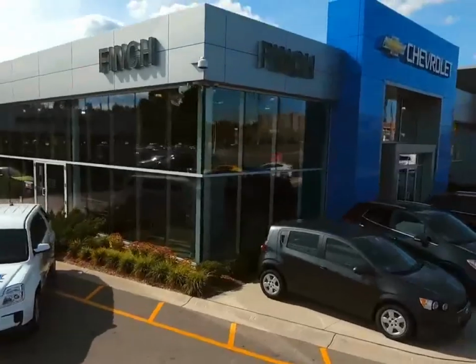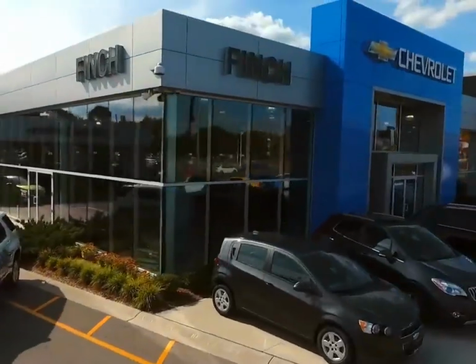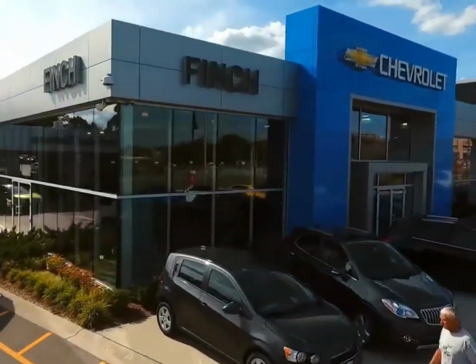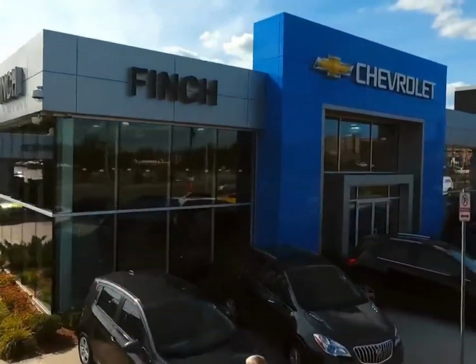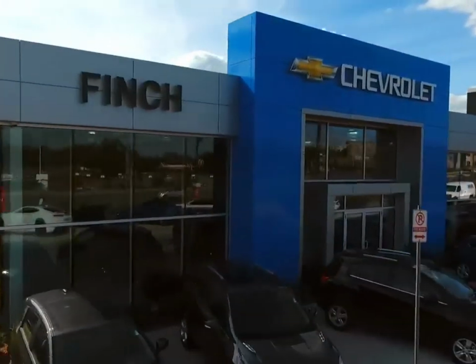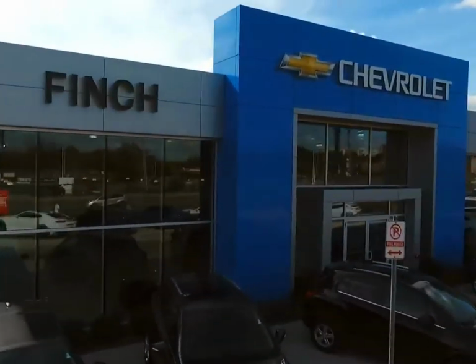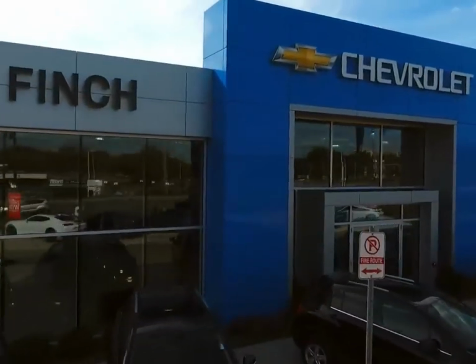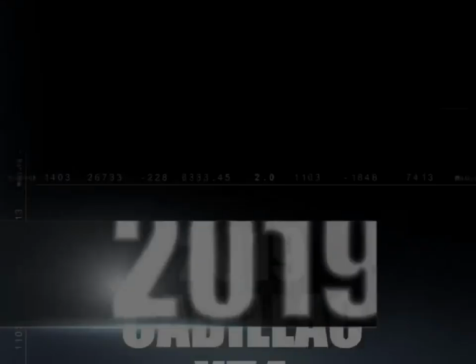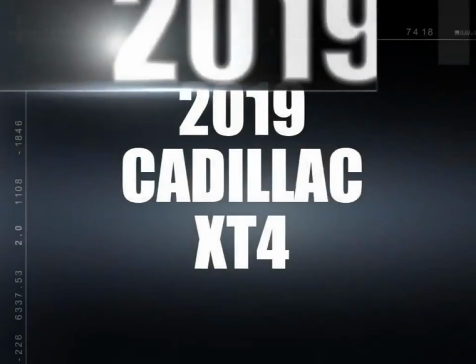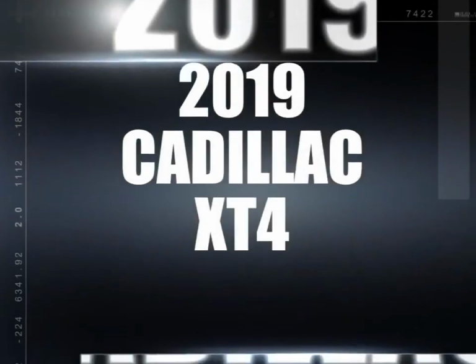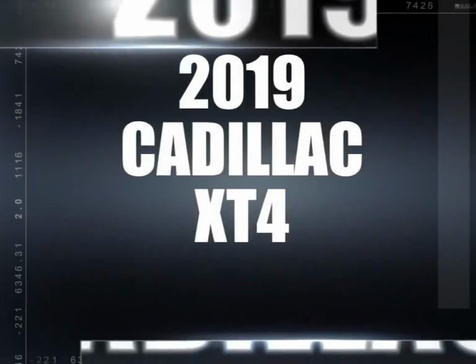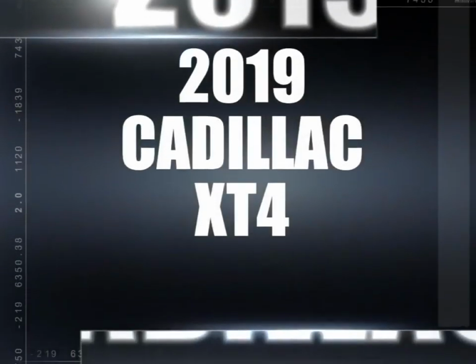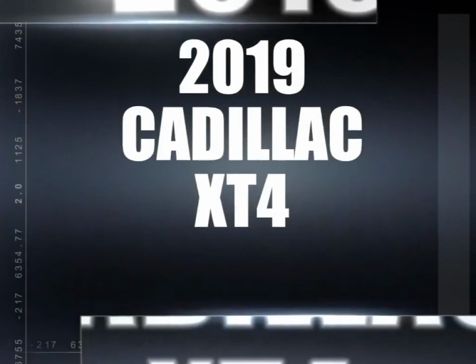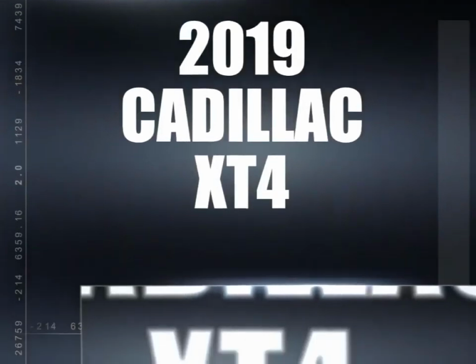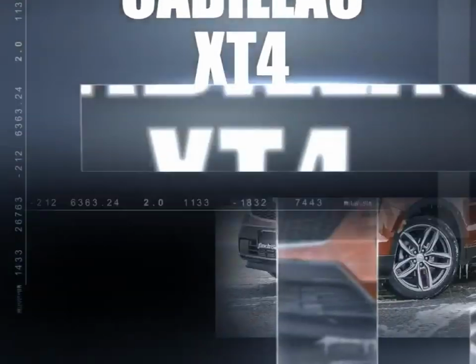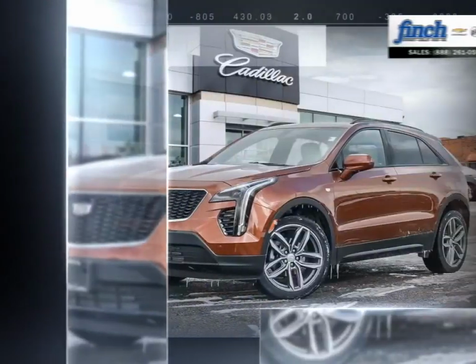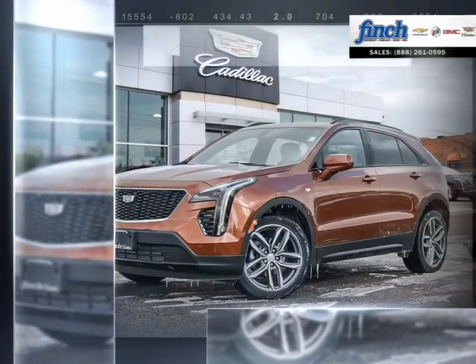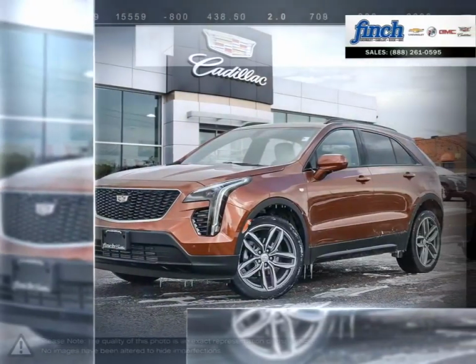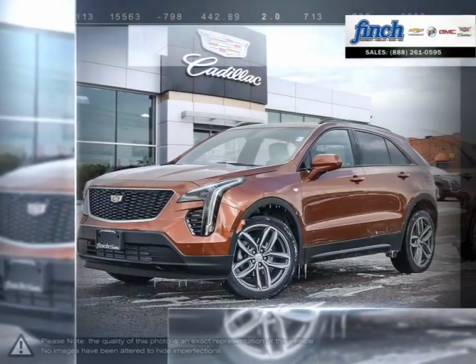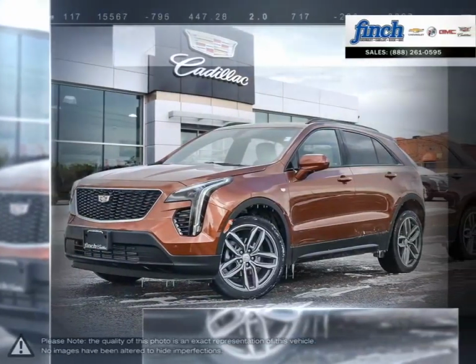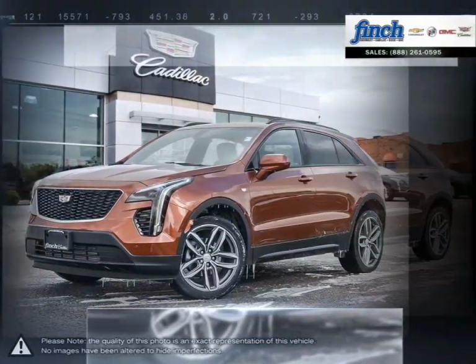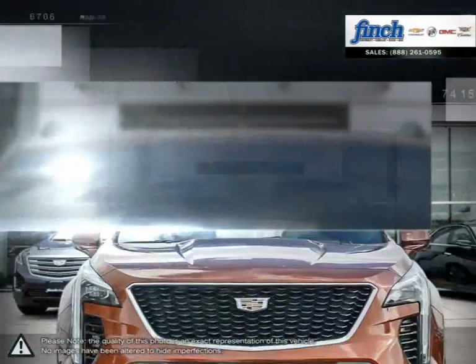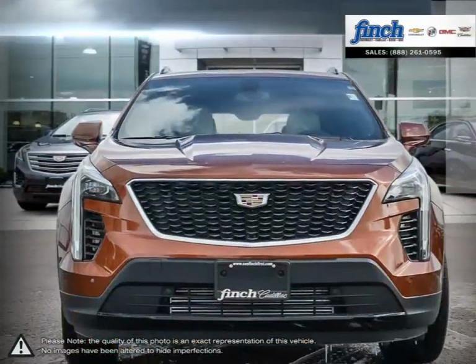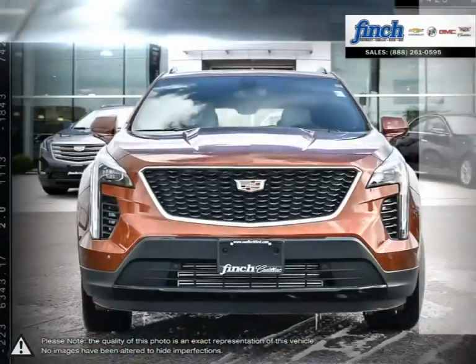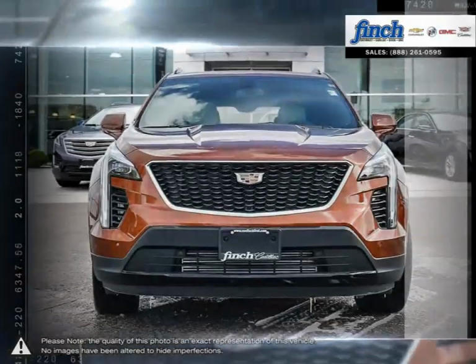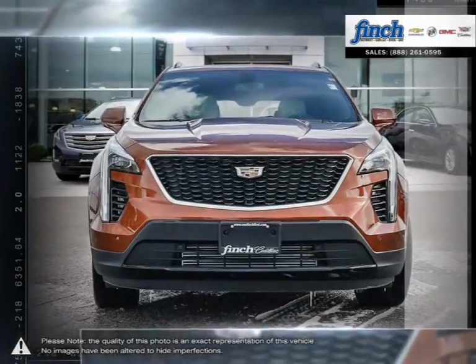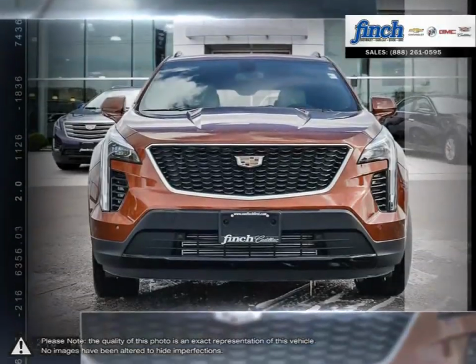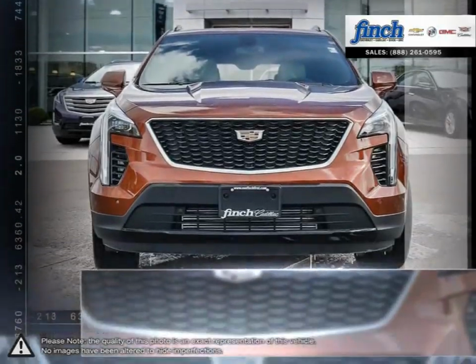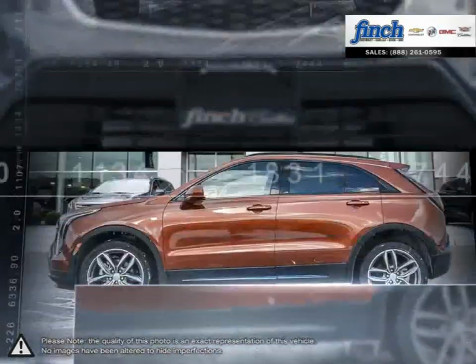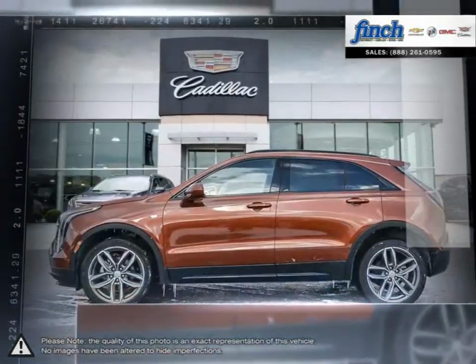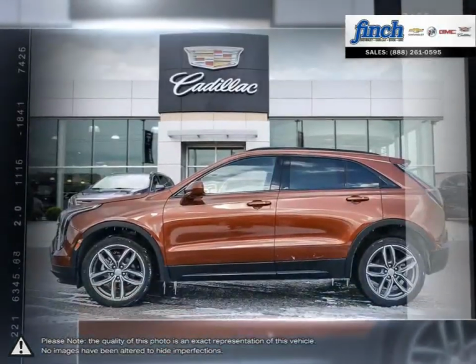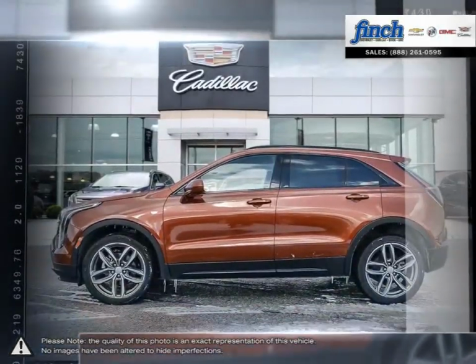Welcome to Finch Chevrolet. Today we're looking at a 2019 Cadillac XT4. If you're looking for an affordable entry into the world of luxurious compact SUVs, the Cadillac XT4 makes for a compelling choice.